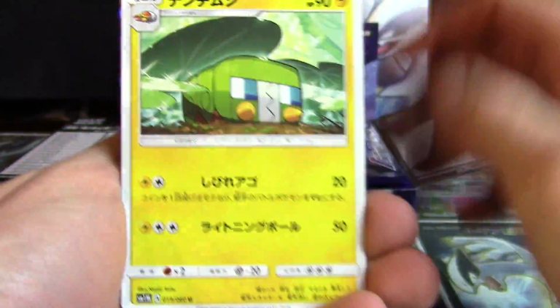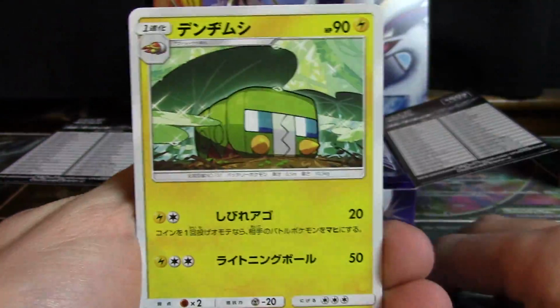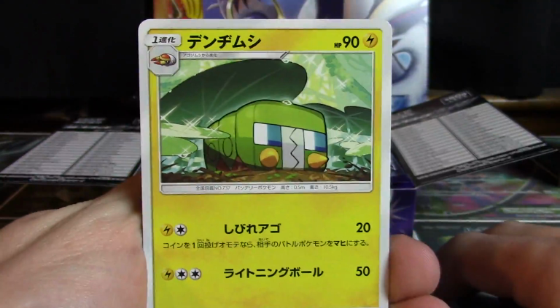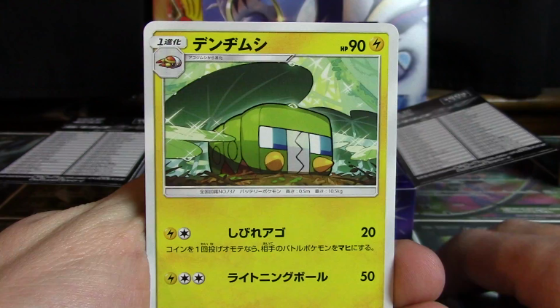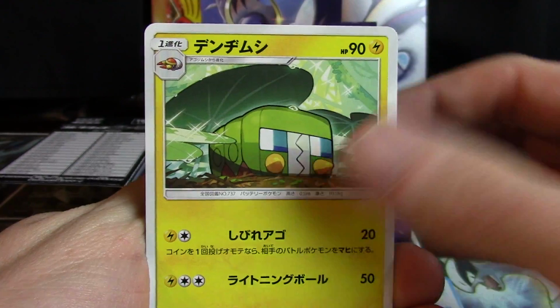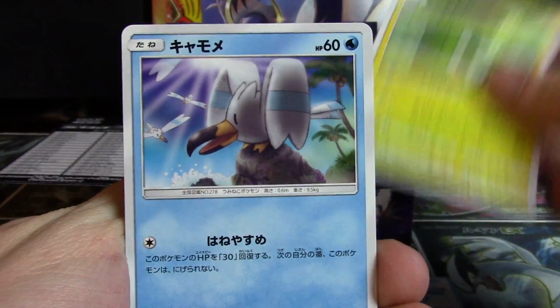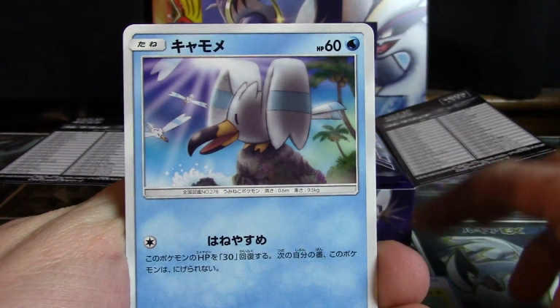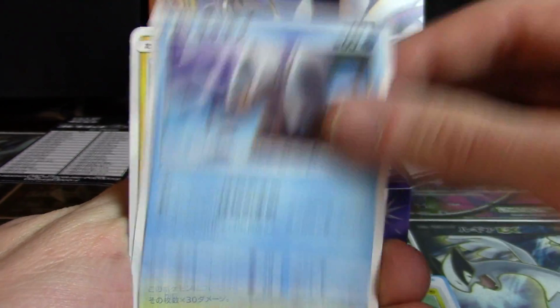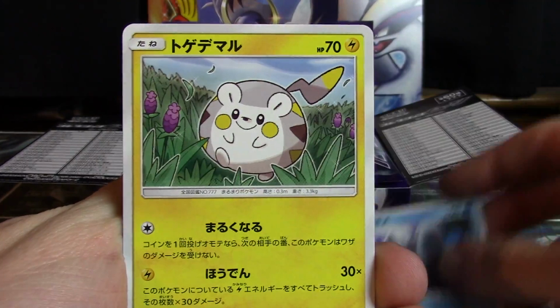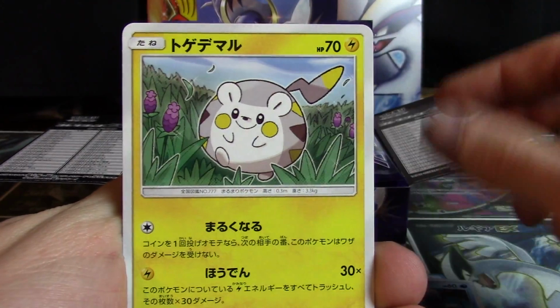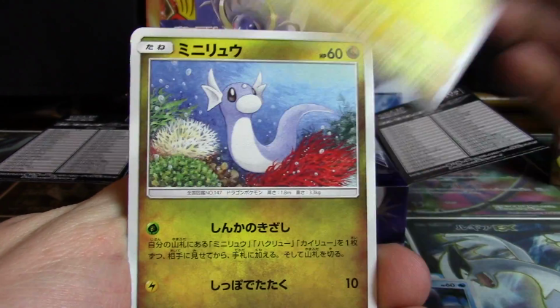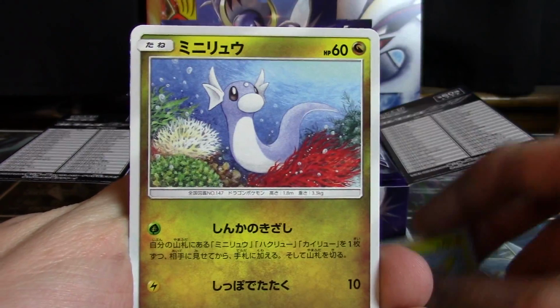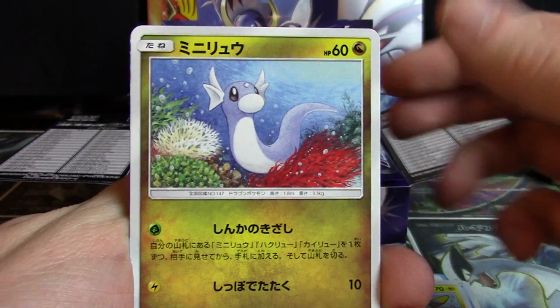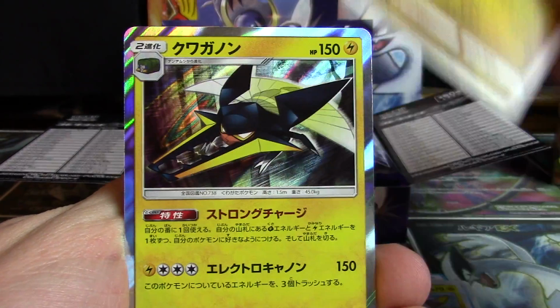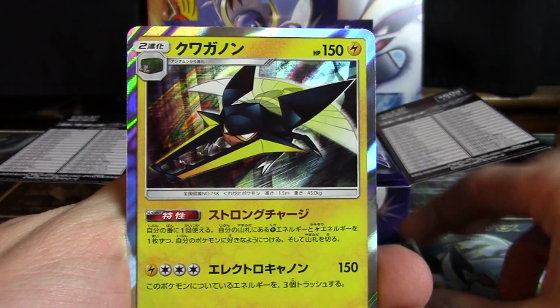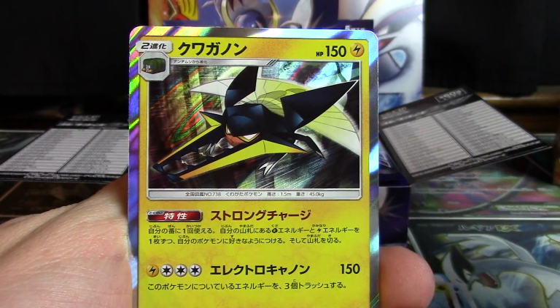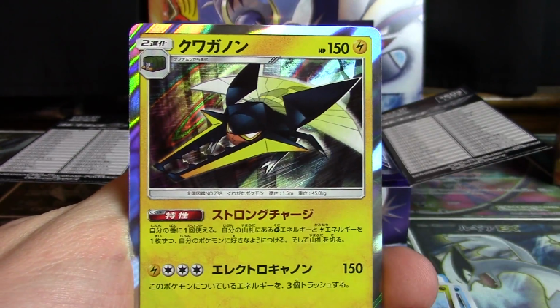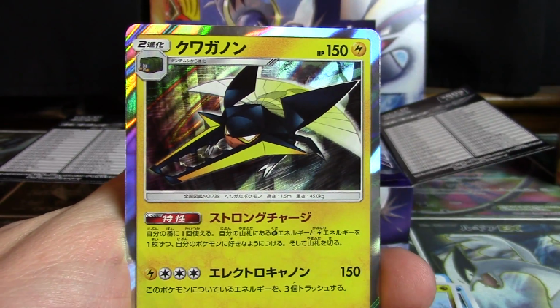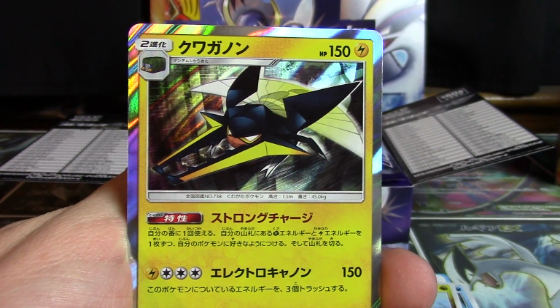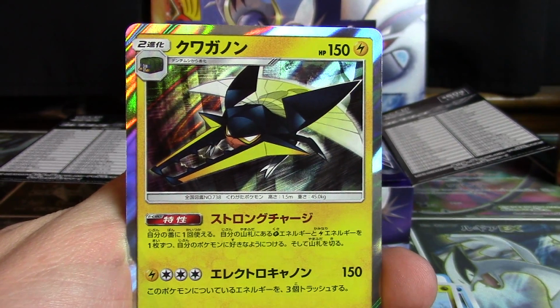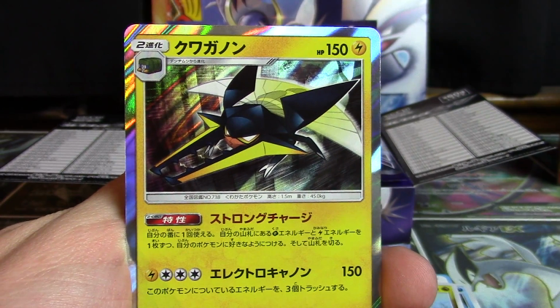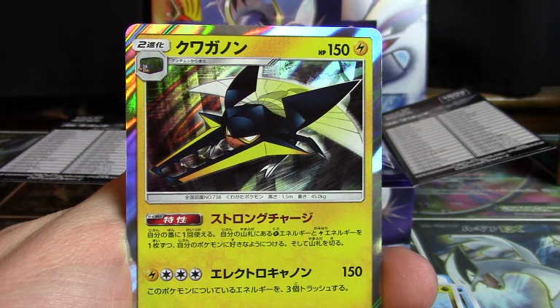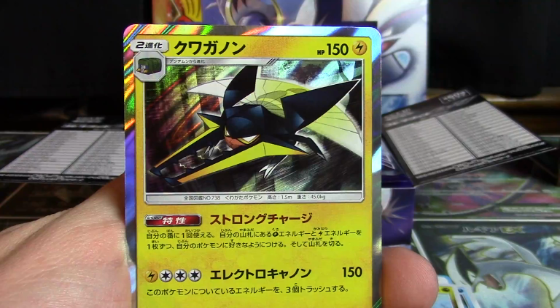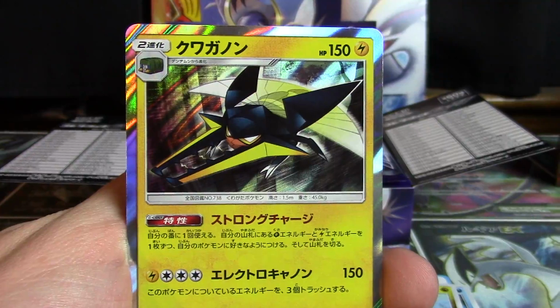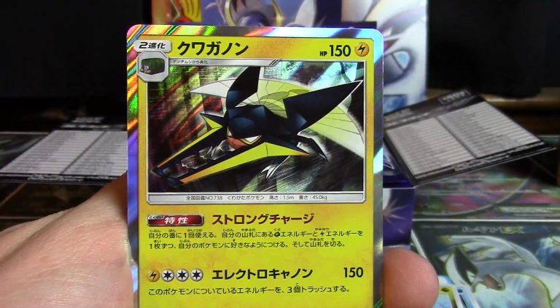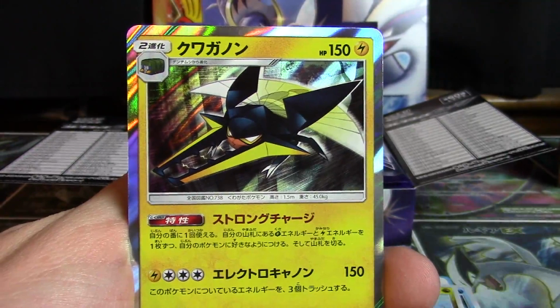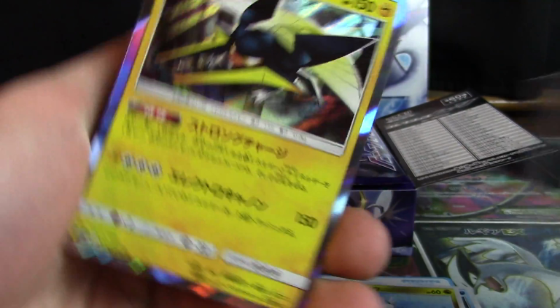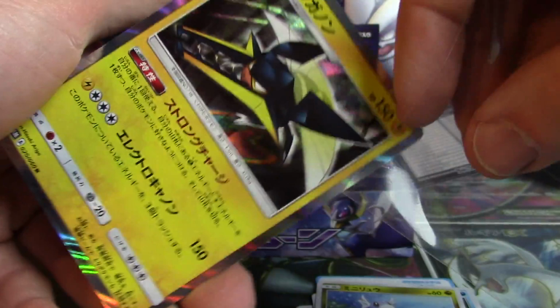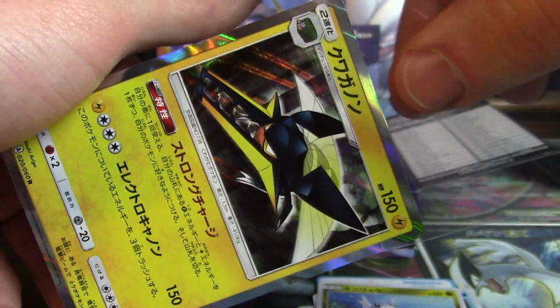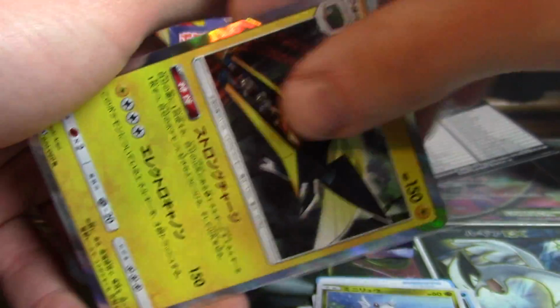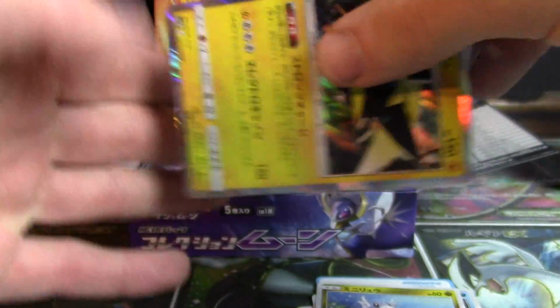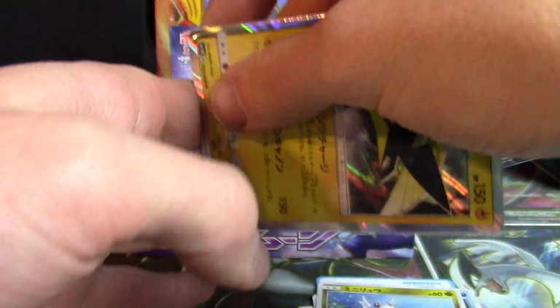First pack gives us a Charjabug, Wingle, Togadamaru, Dratini, and a Vikavolt as a holo. Nice to get out of the first pack with a holo.